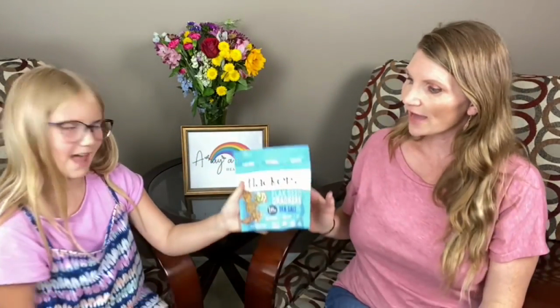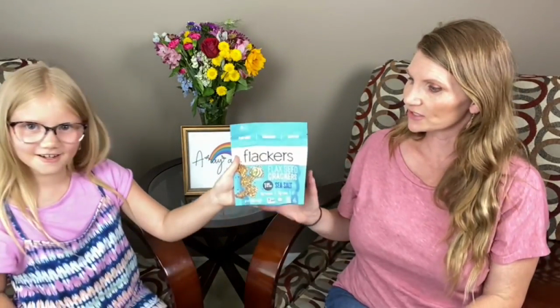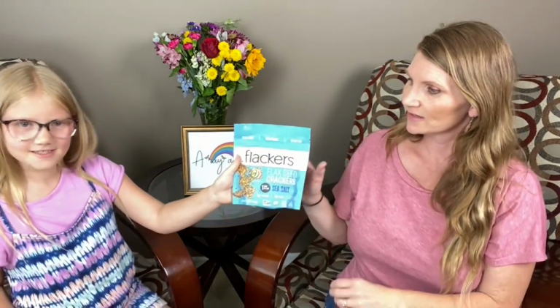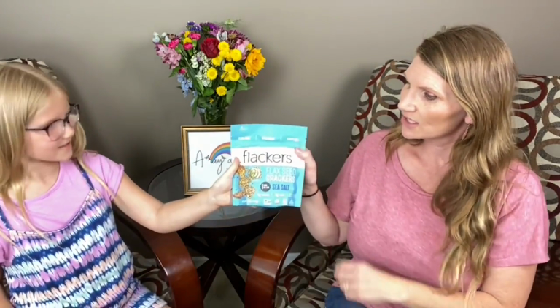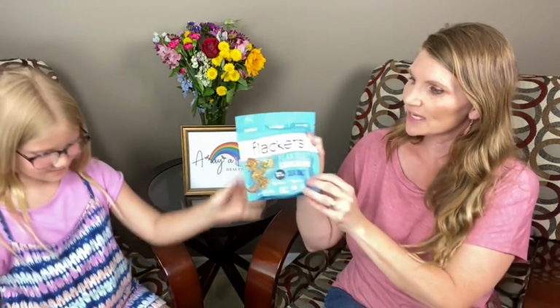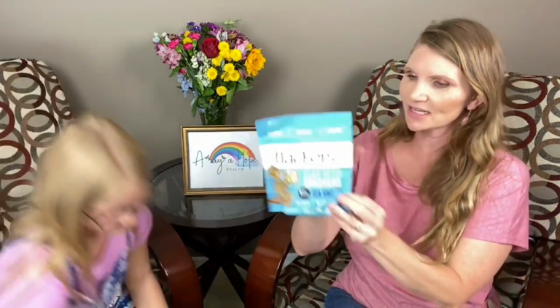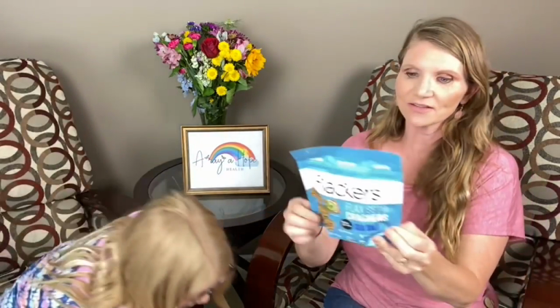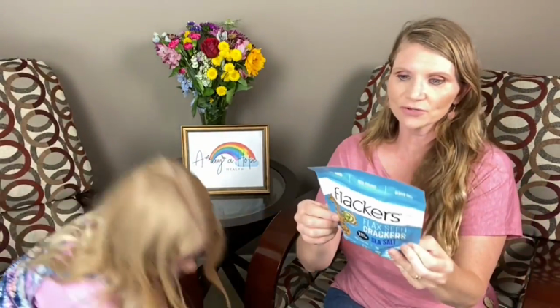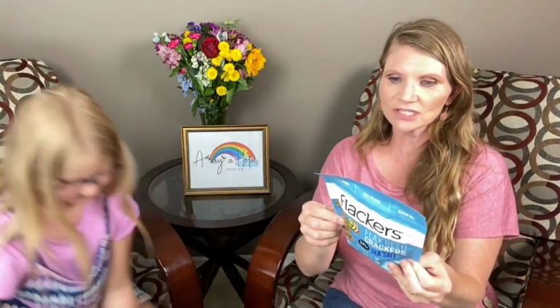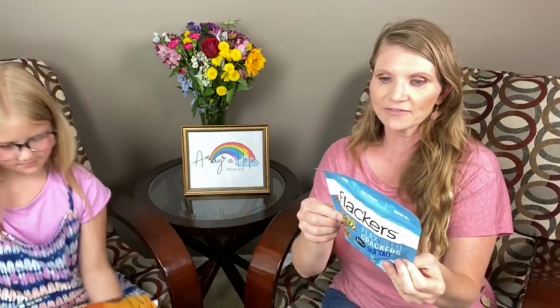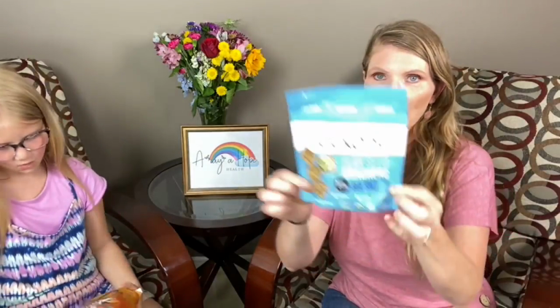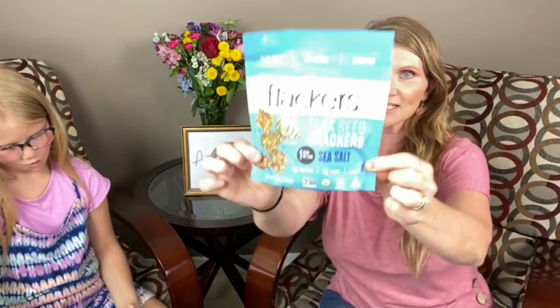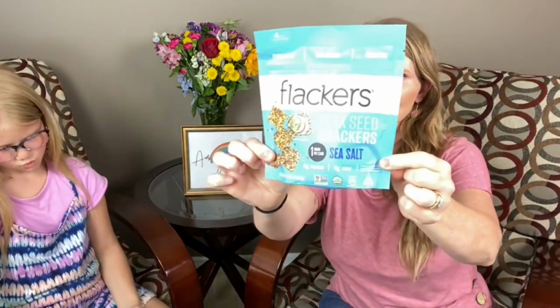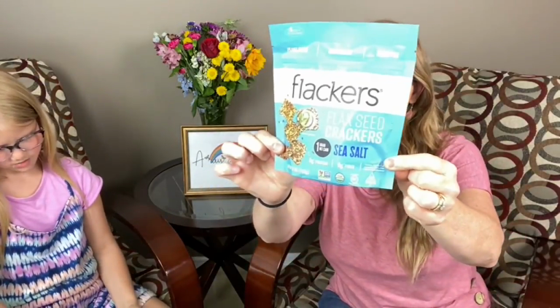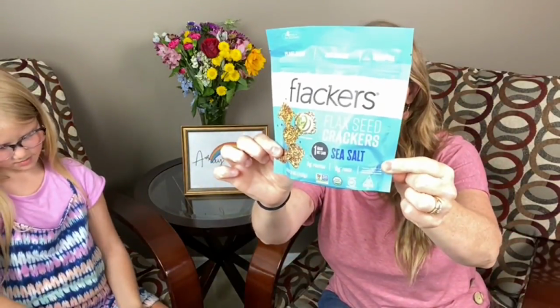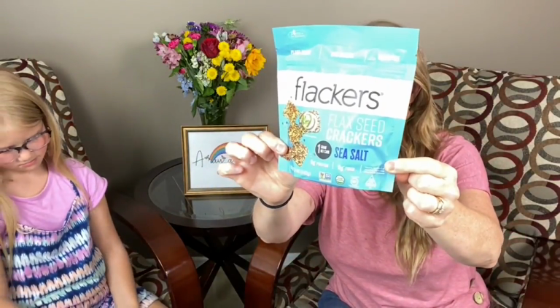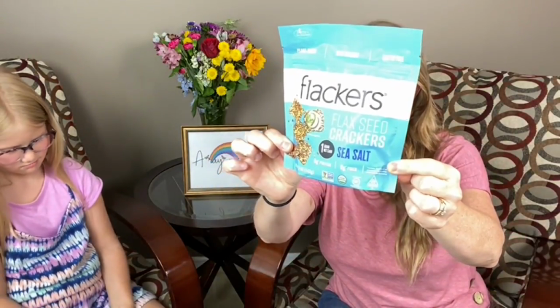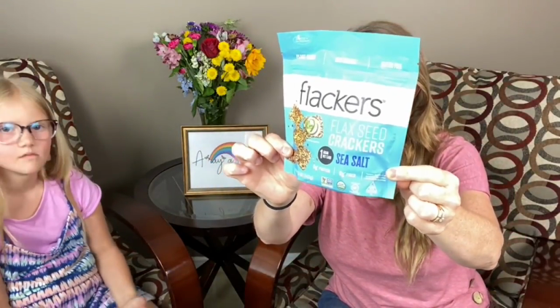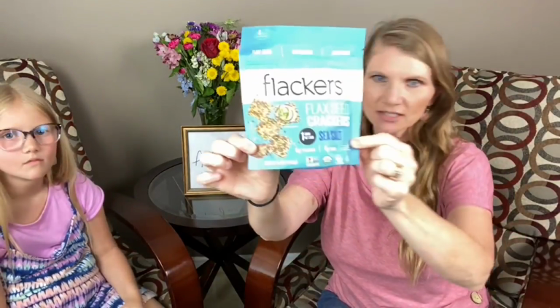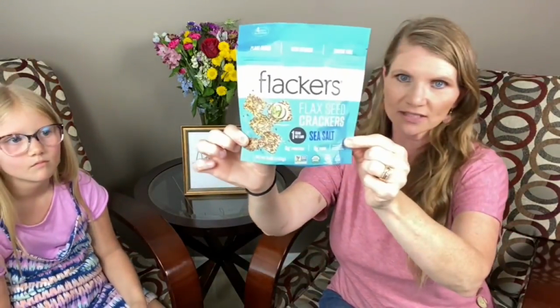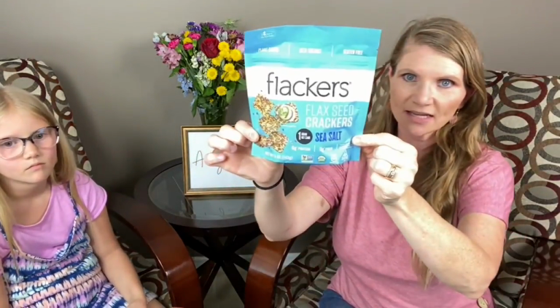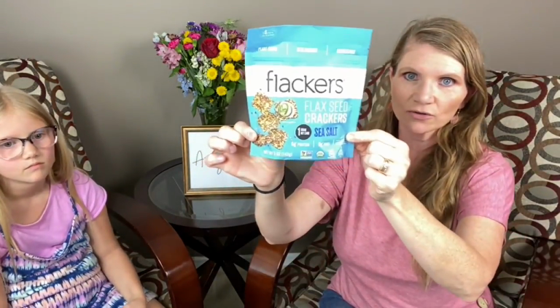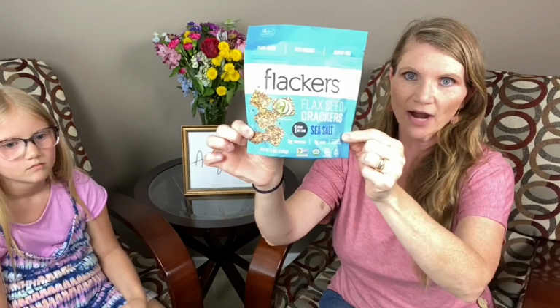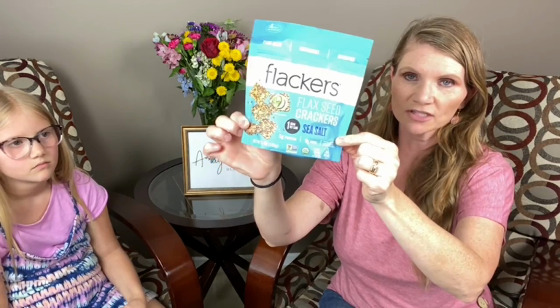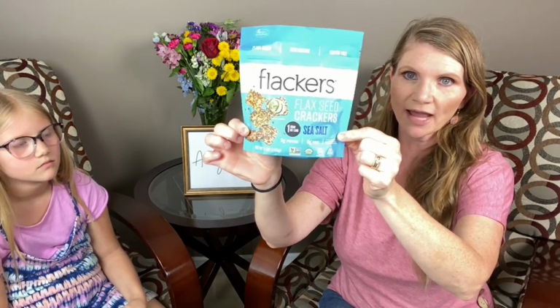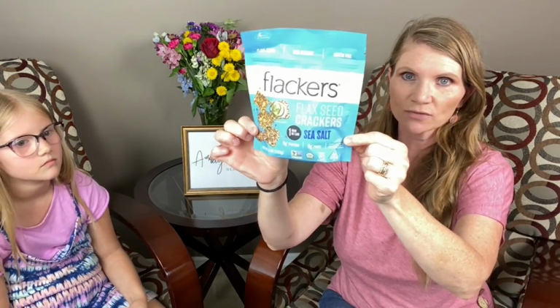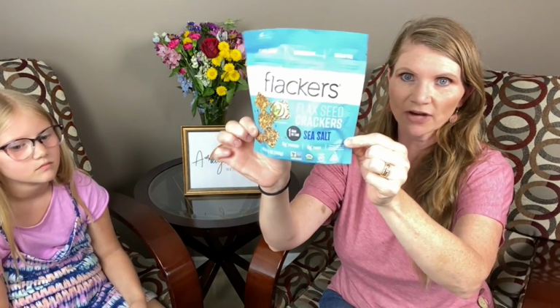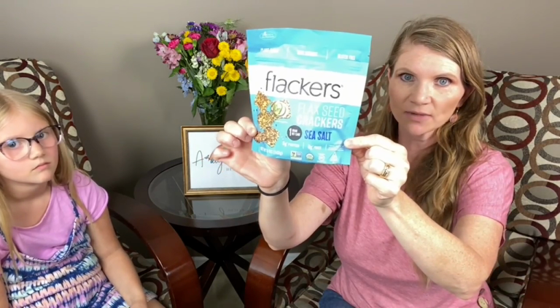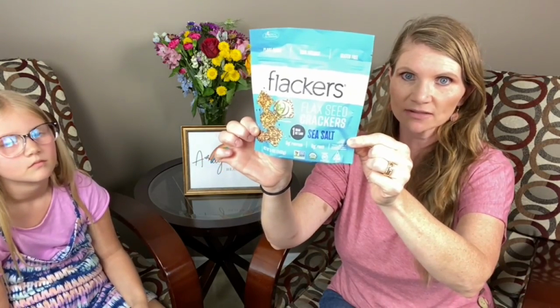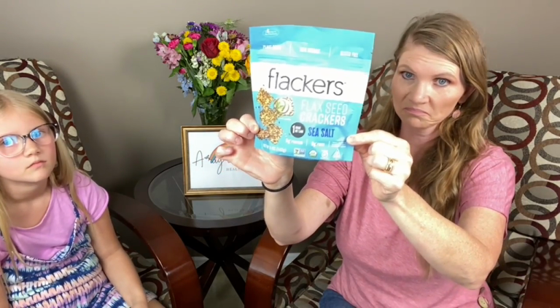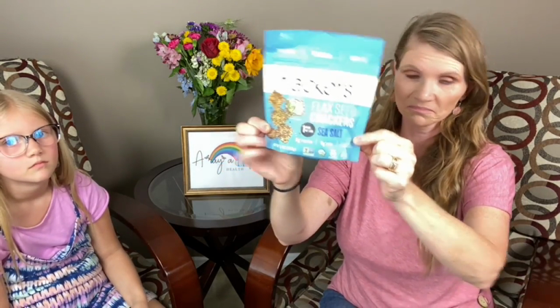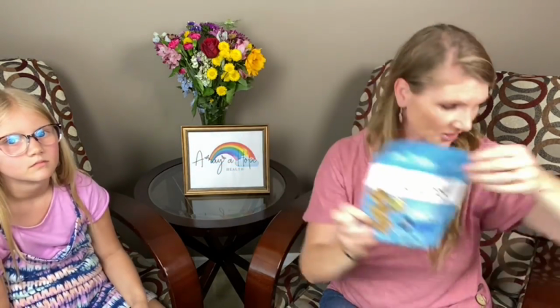Flackers. So this is literally just made of flax seed, apple cider vinegar, and salt. That's it. They're little crackers, so you could have this with your S meals. It's good.